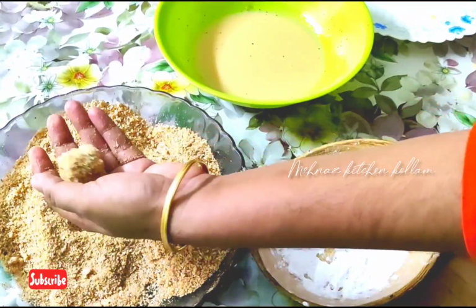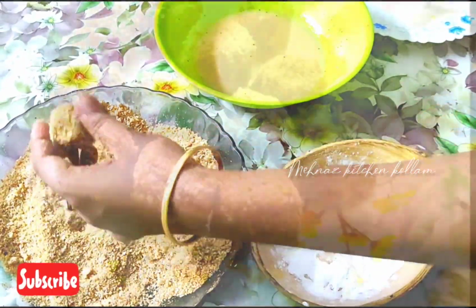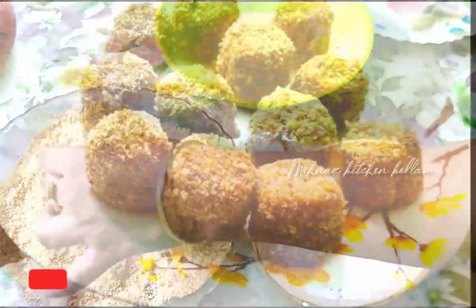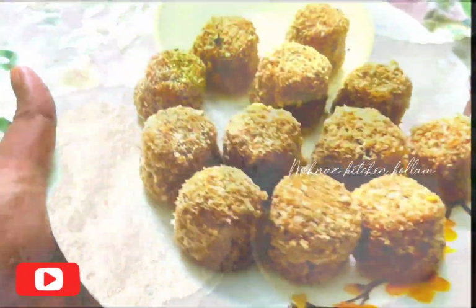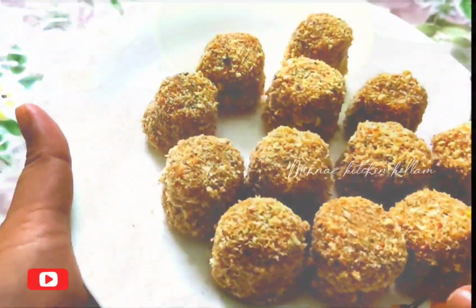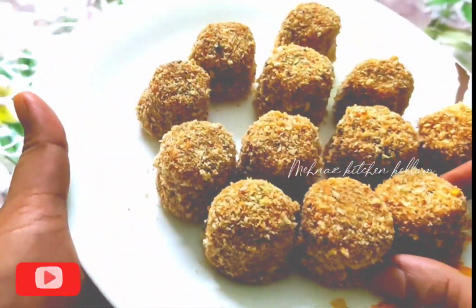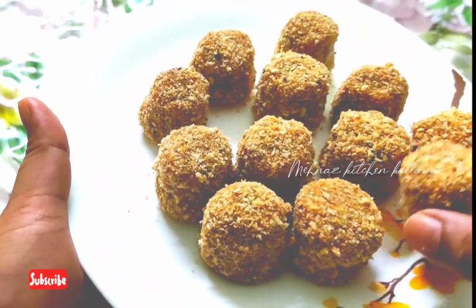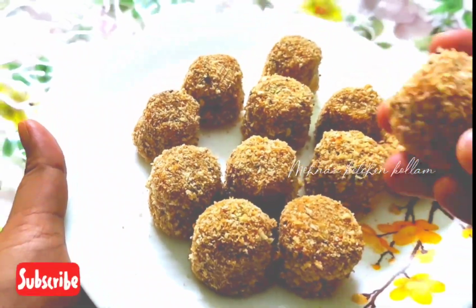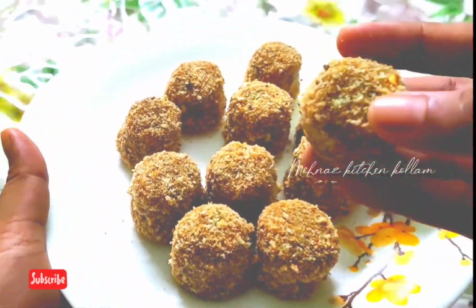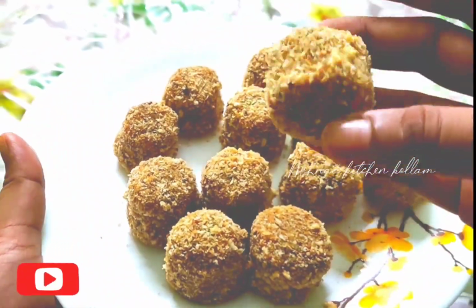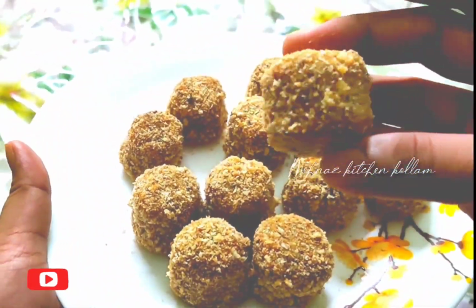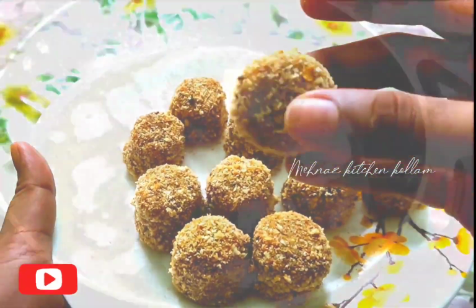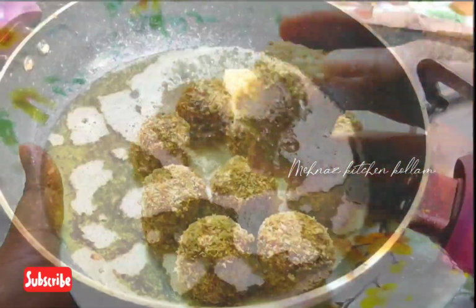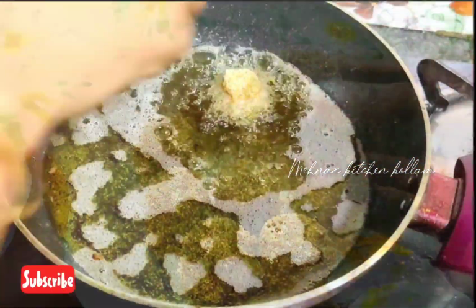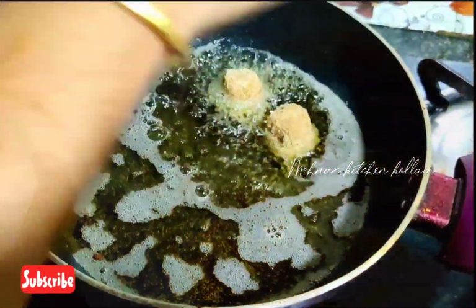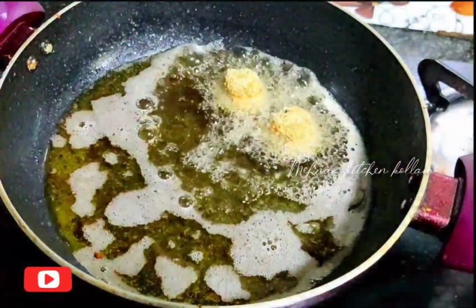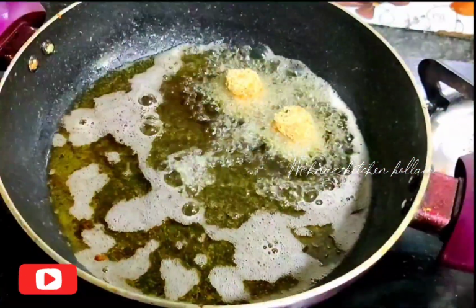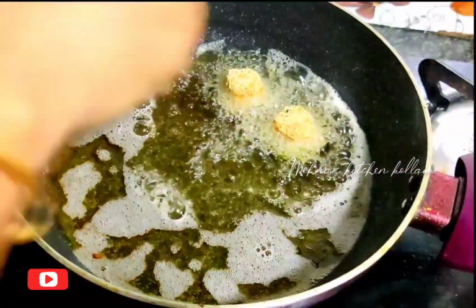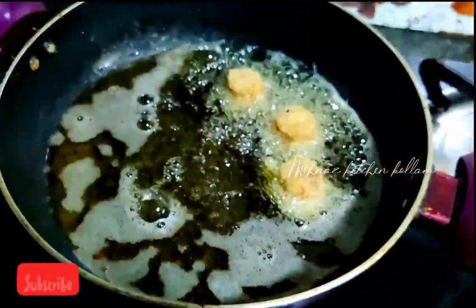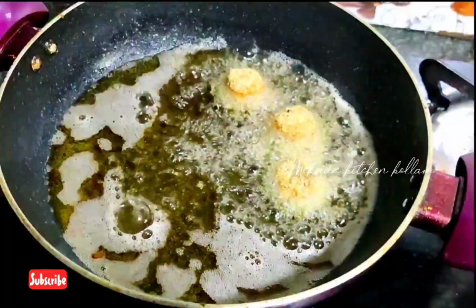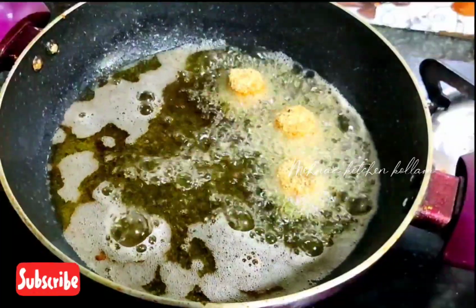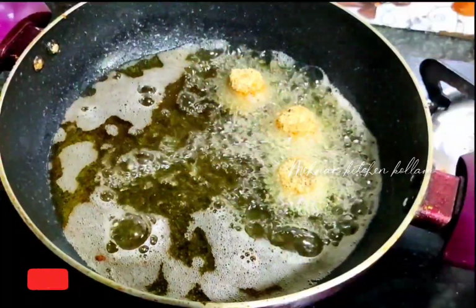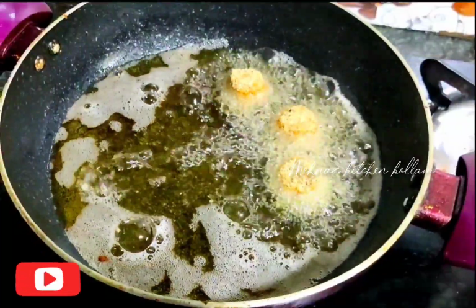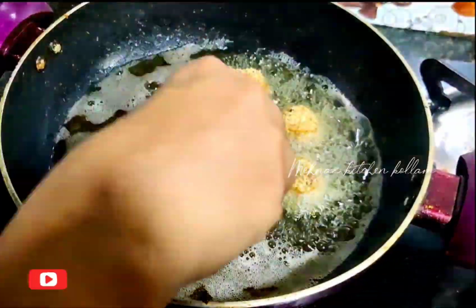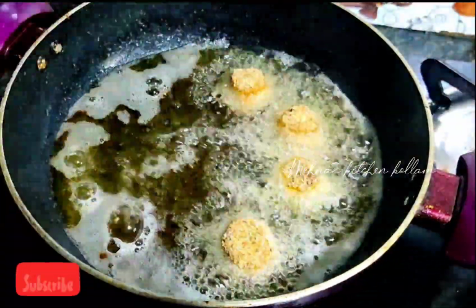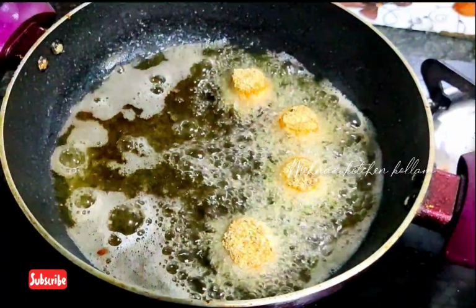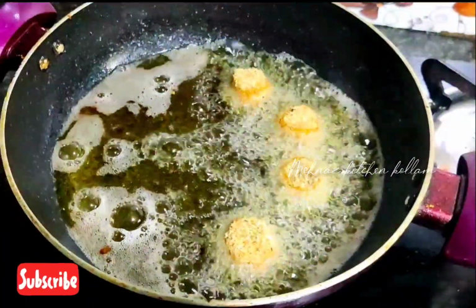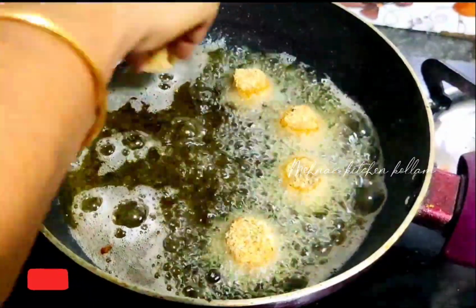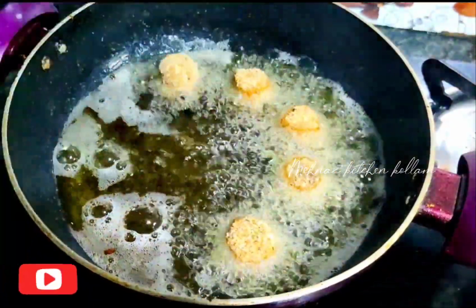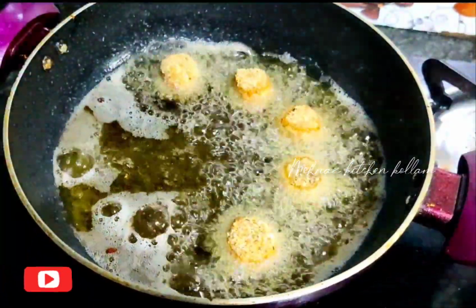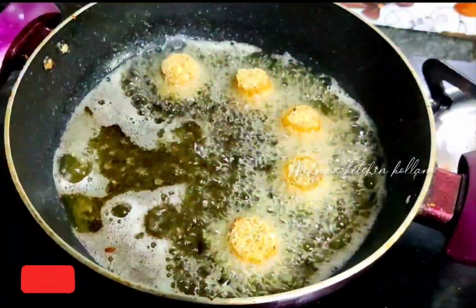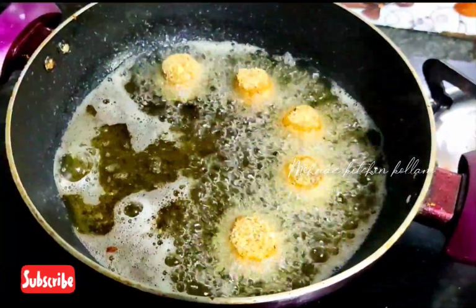All this is done. You can add sunflower oil to the pan and fry this with low to medium flame until golden.